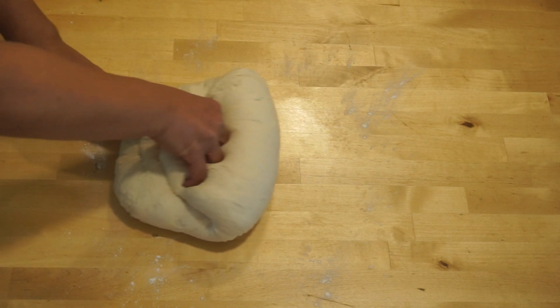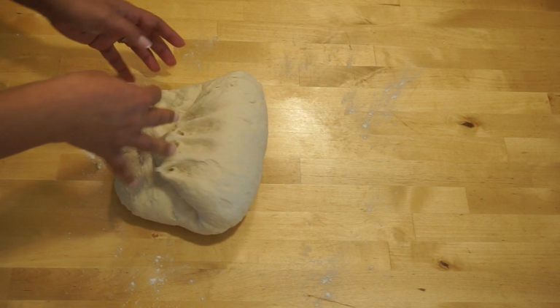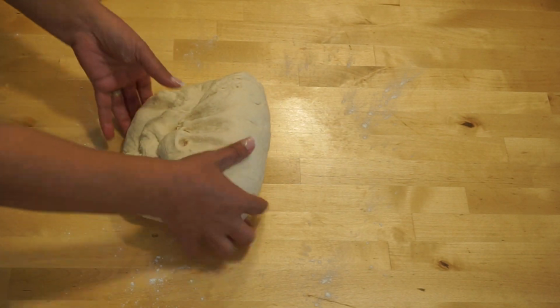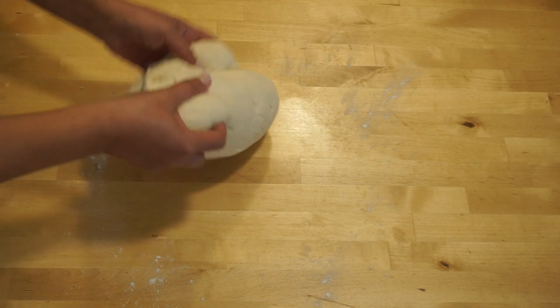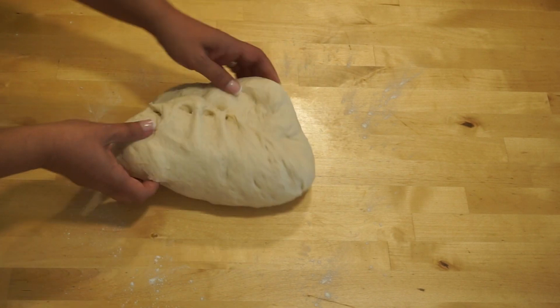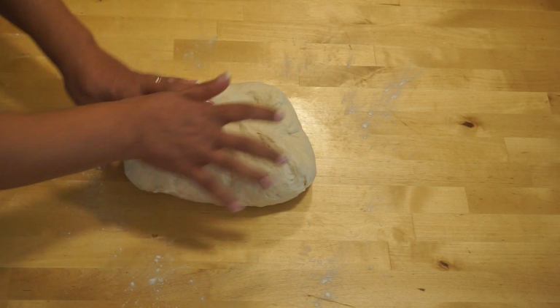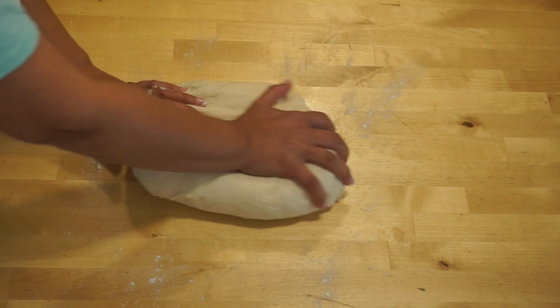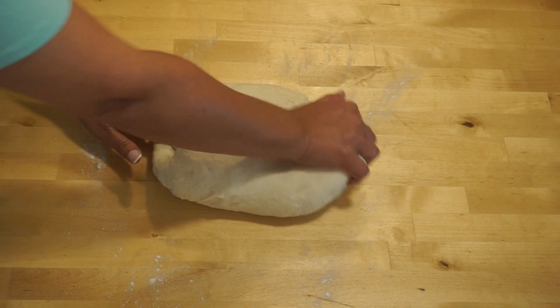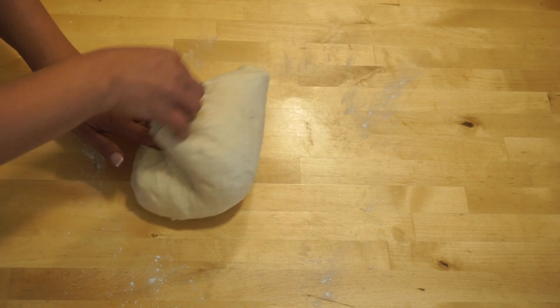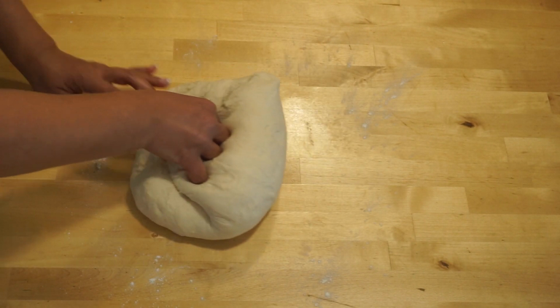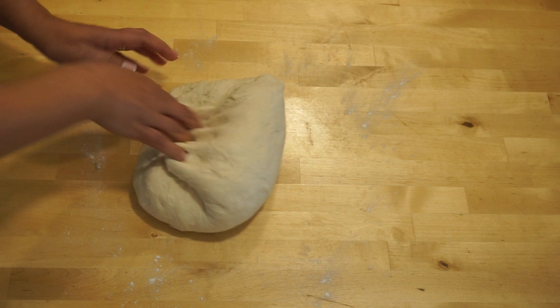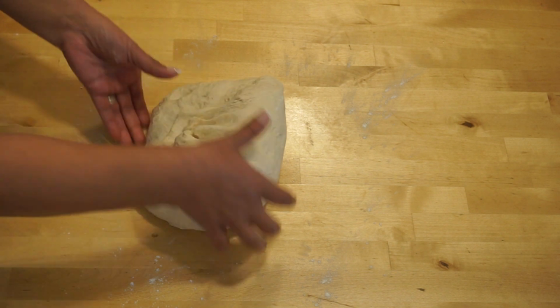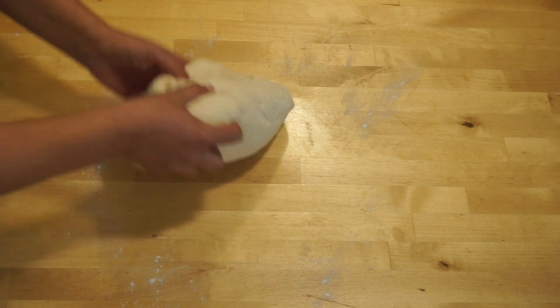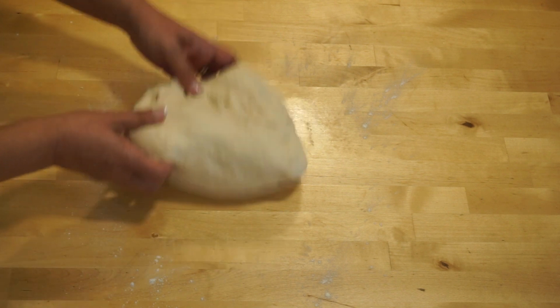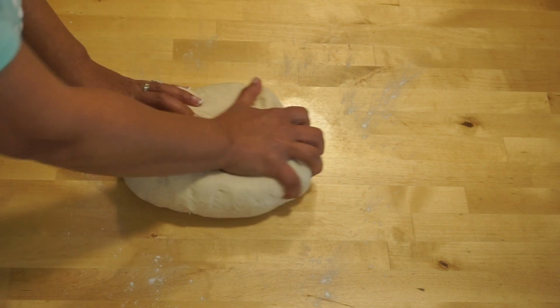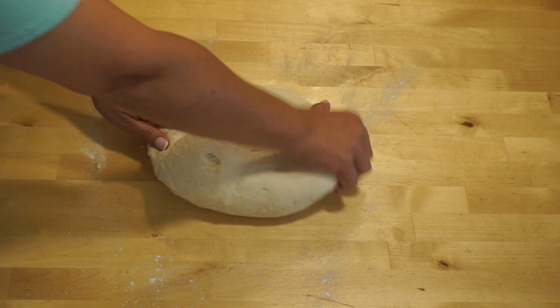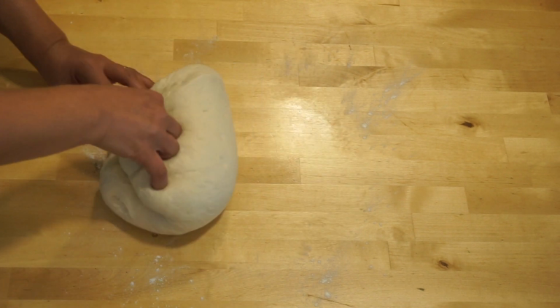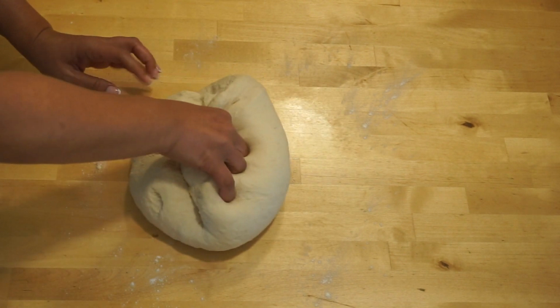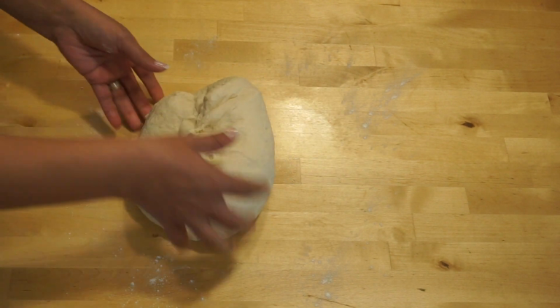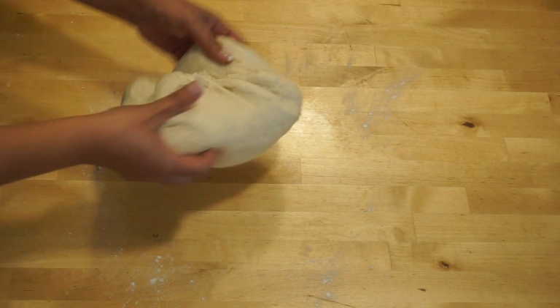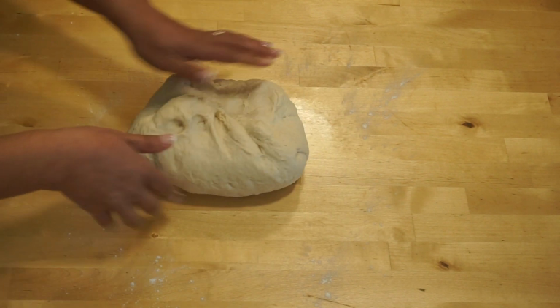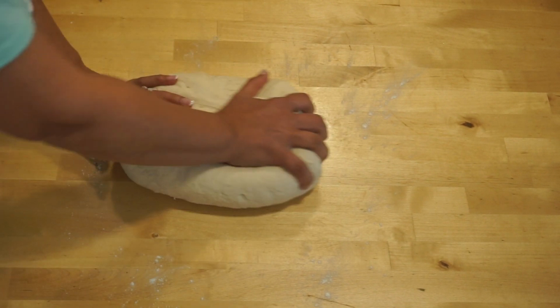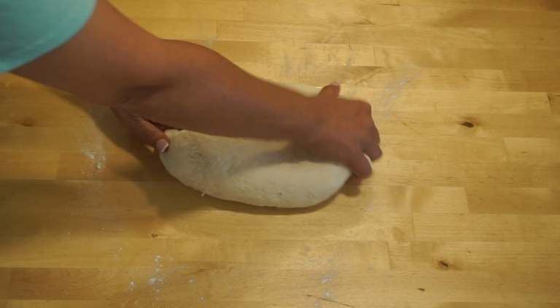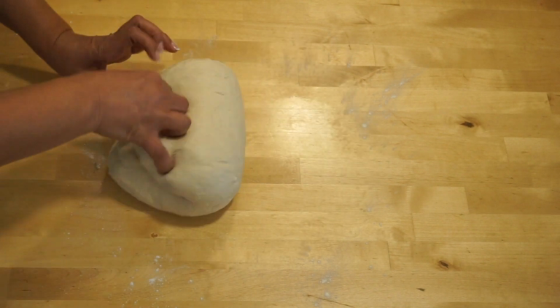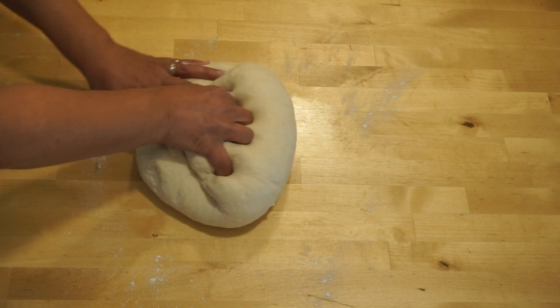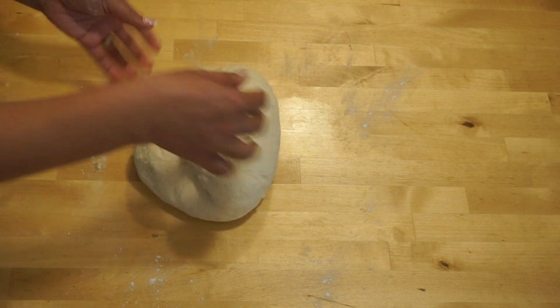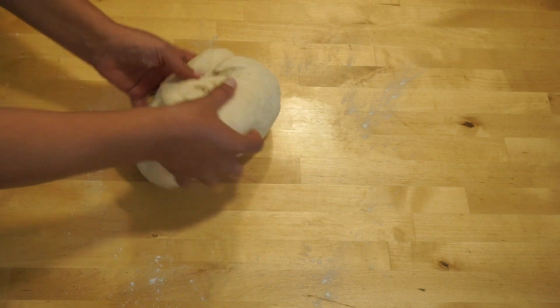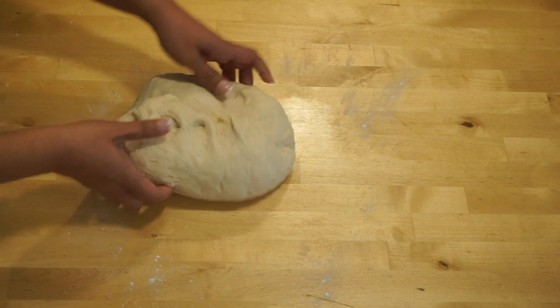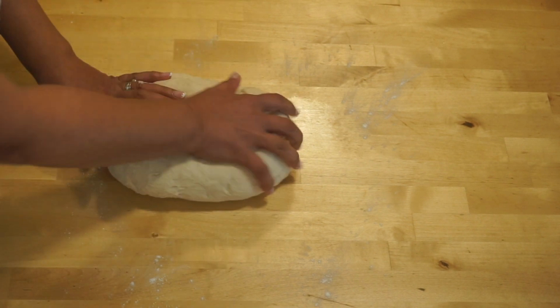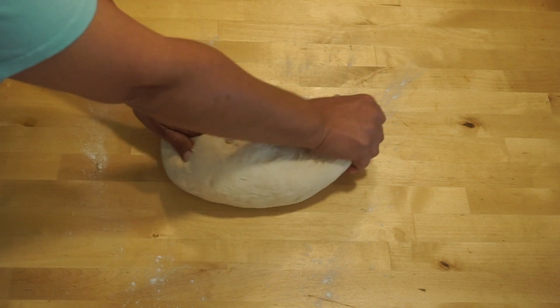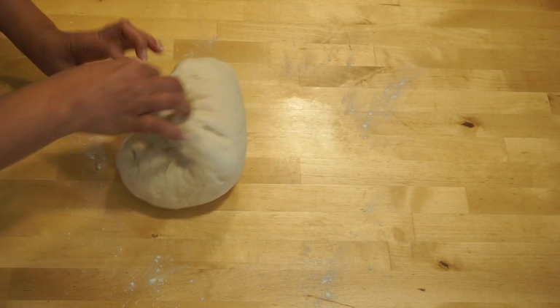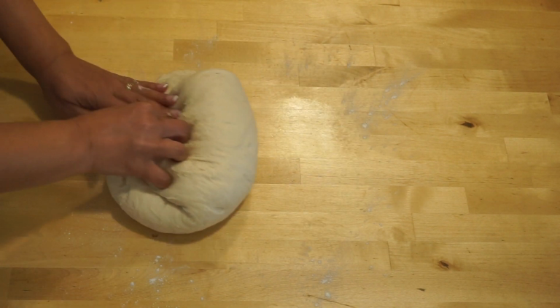Kneading the dough is crucial to develop the gluten strength for making bread. Without kneading or under-kneading, the dough will result in a flat, dense, heavy bread.